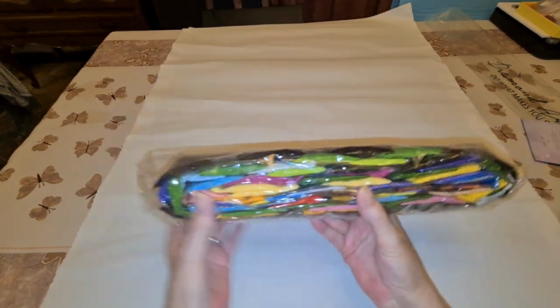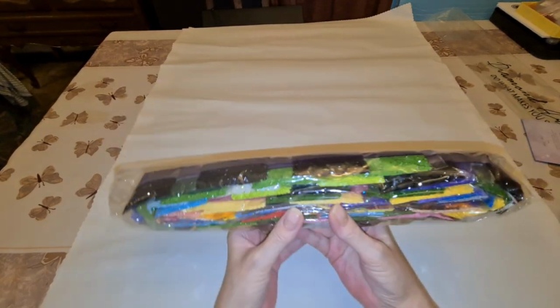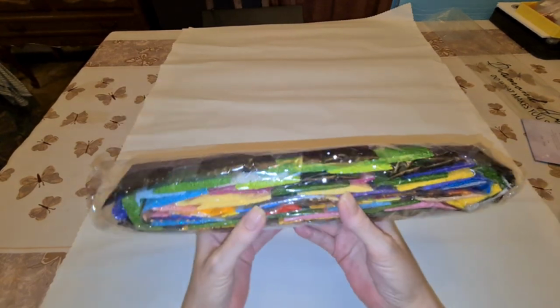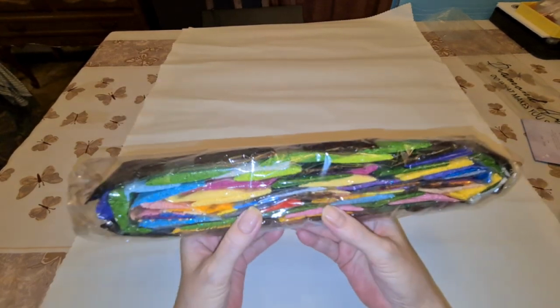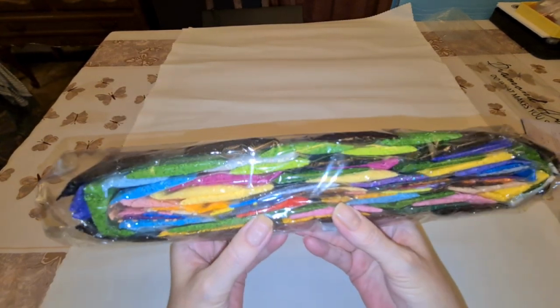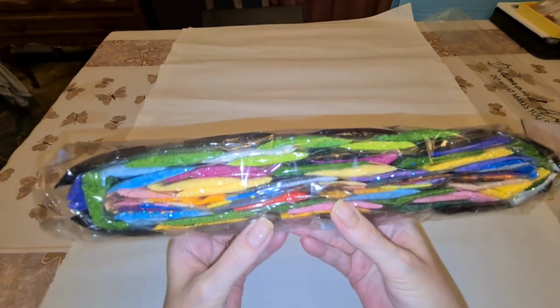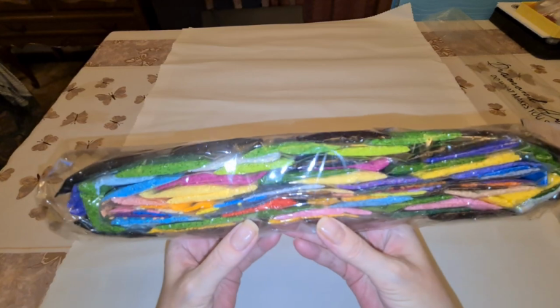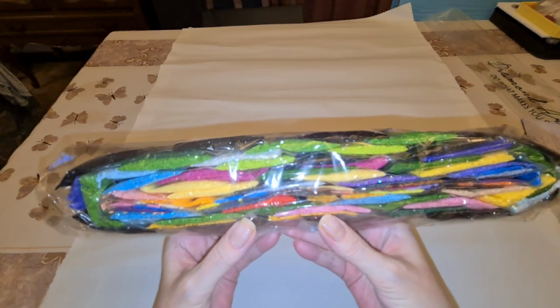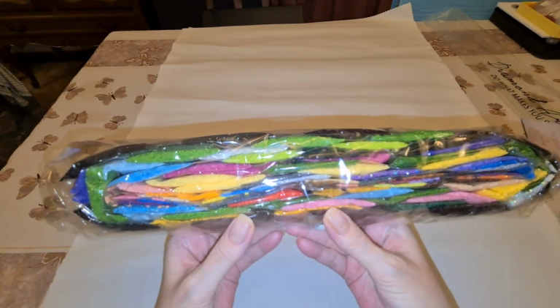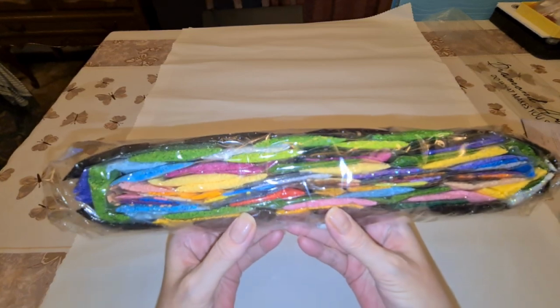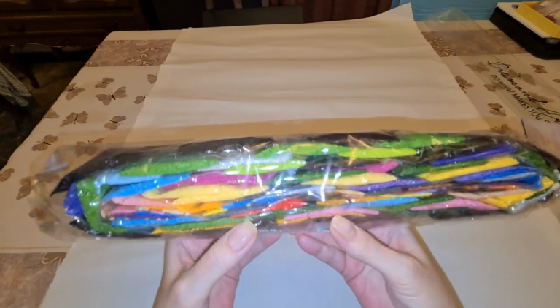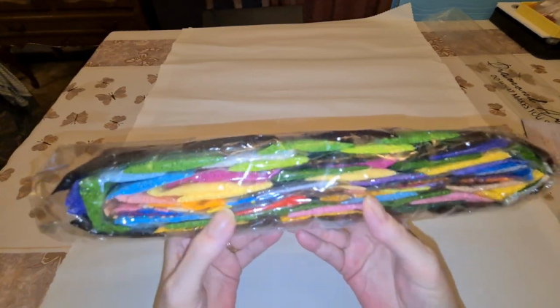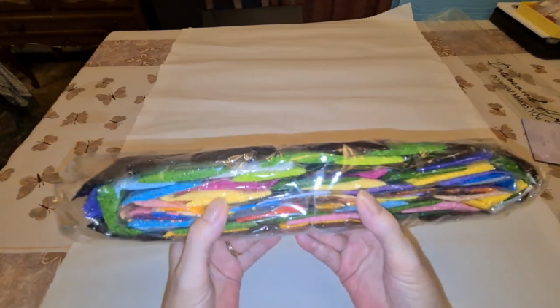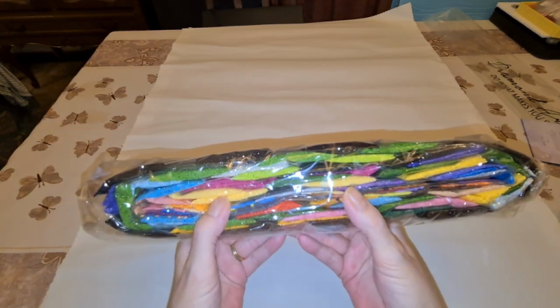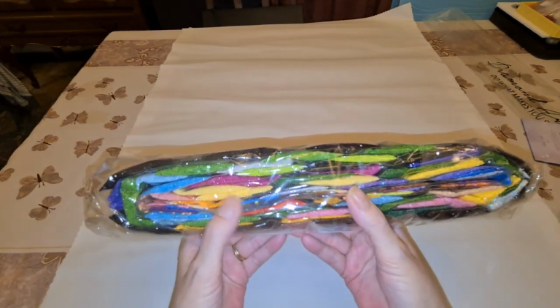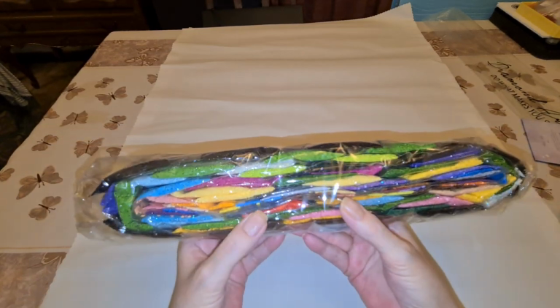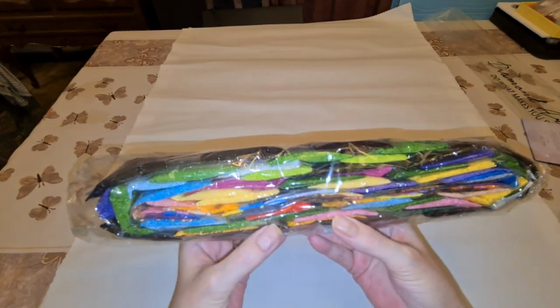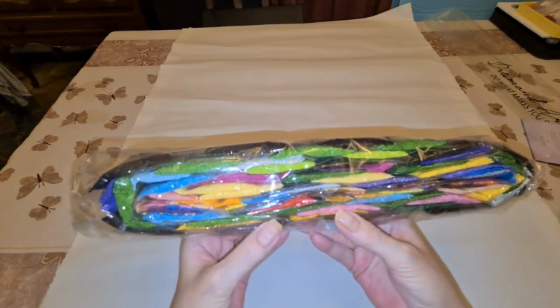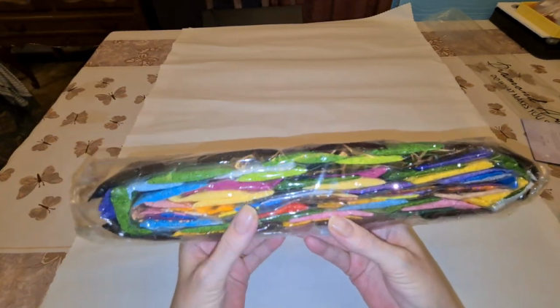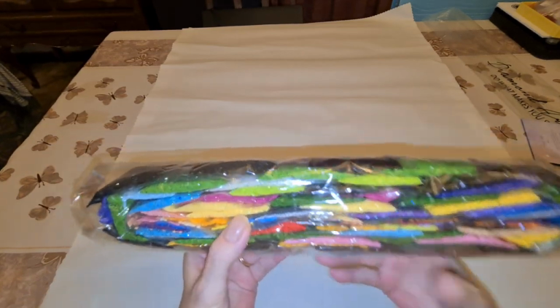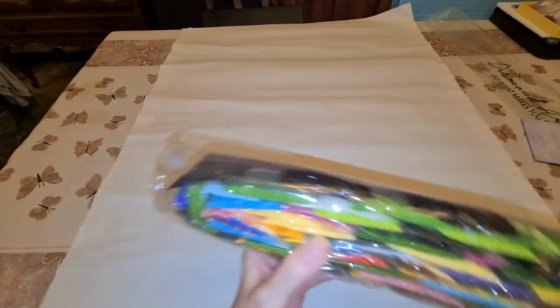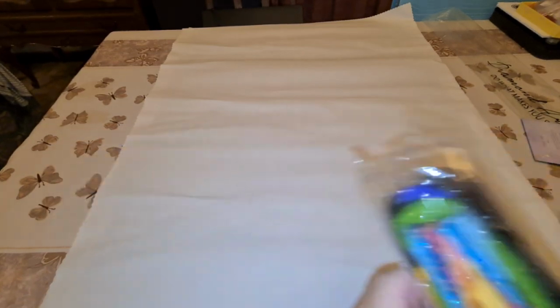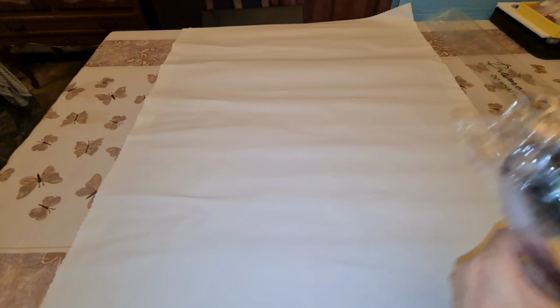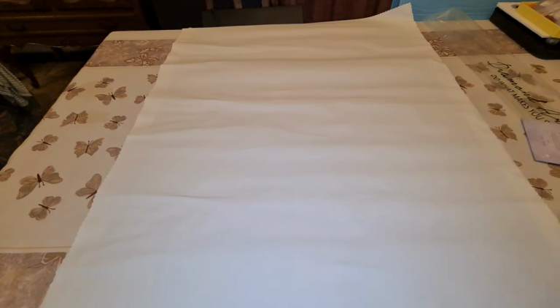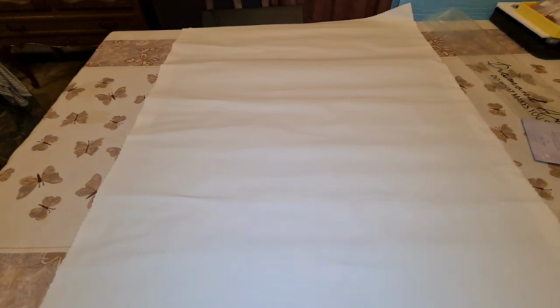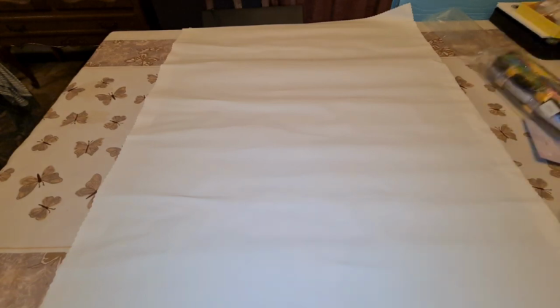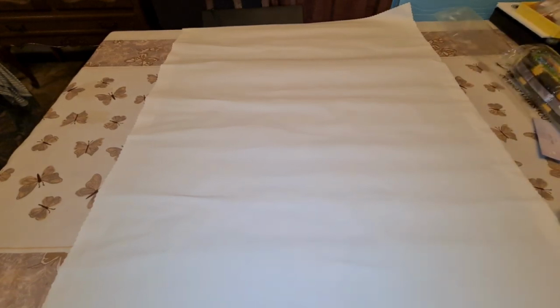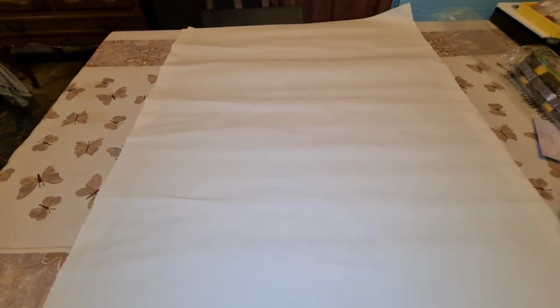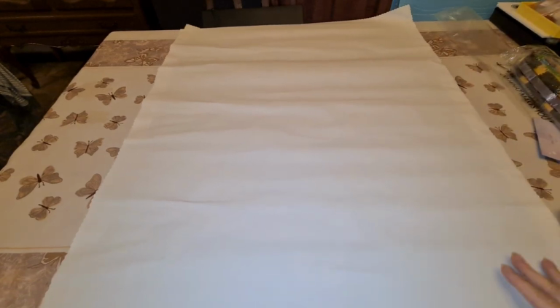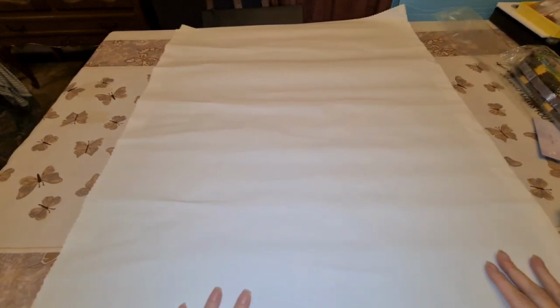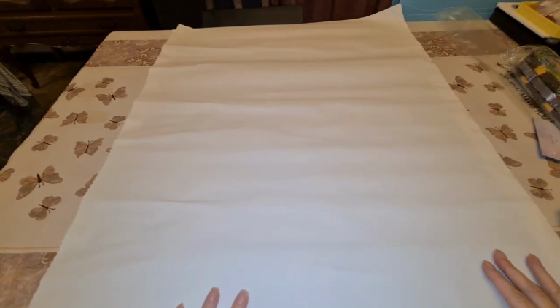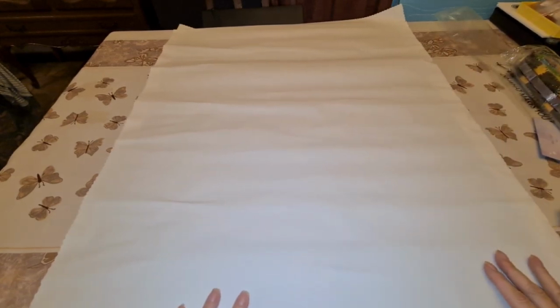Look at those drills! Aren't they happy looking? That's the reason why I bought the kit. Really glad I did.